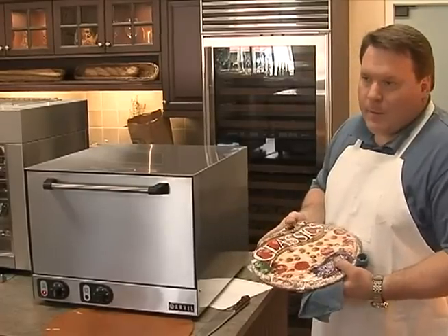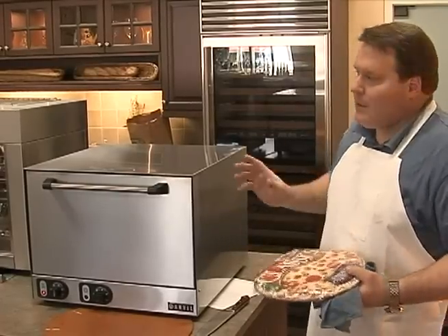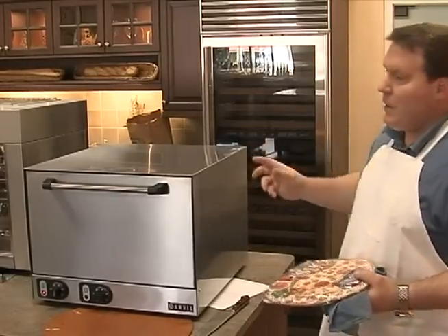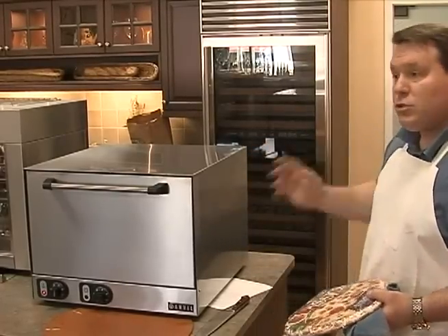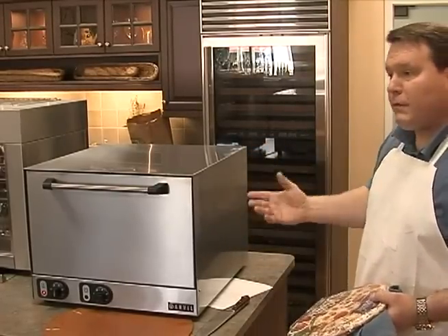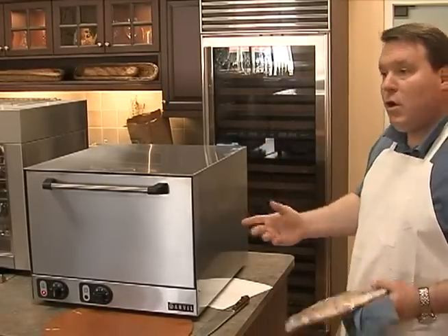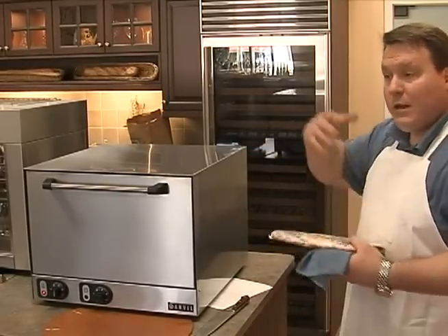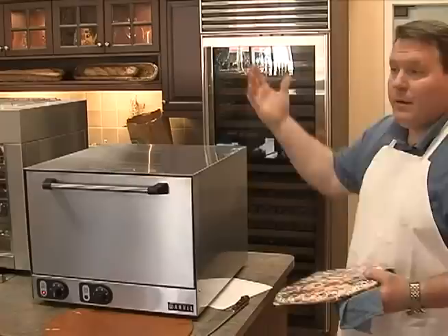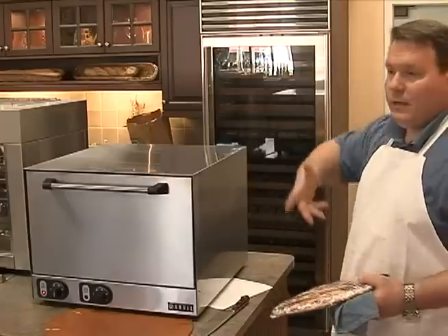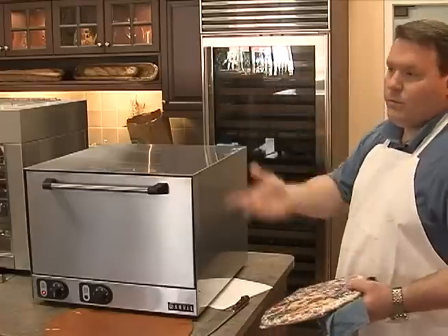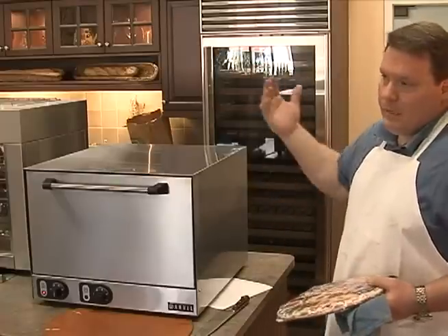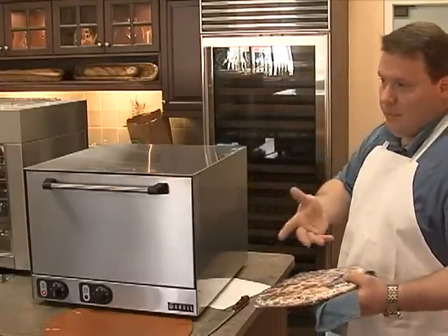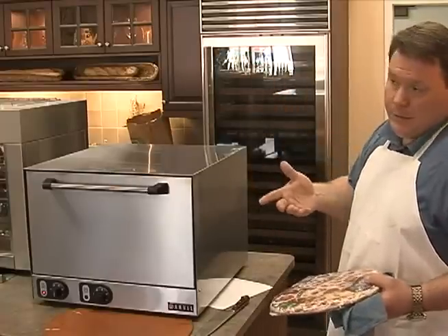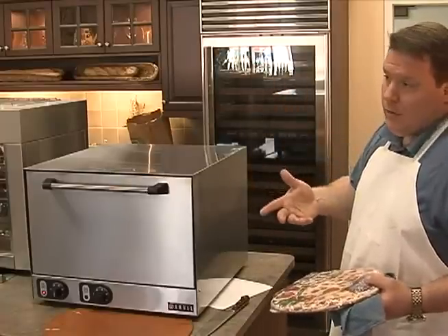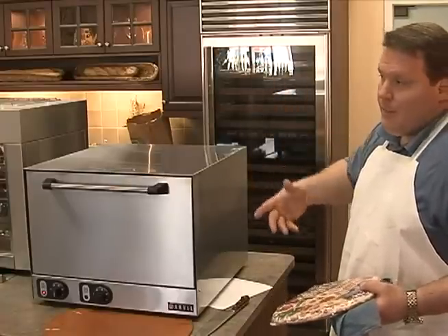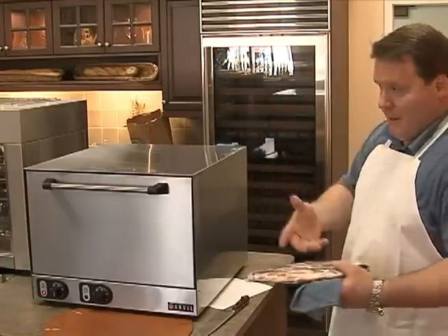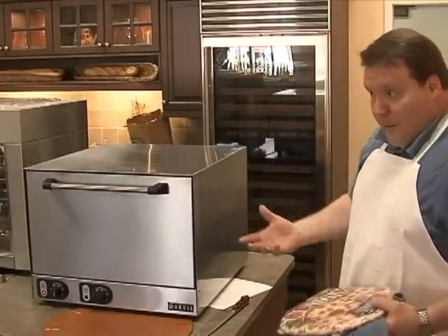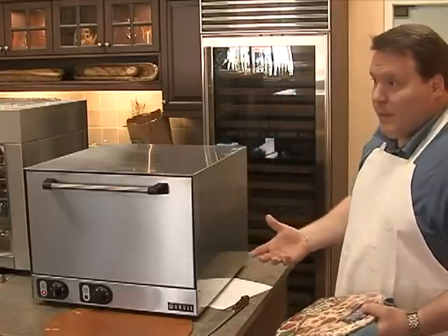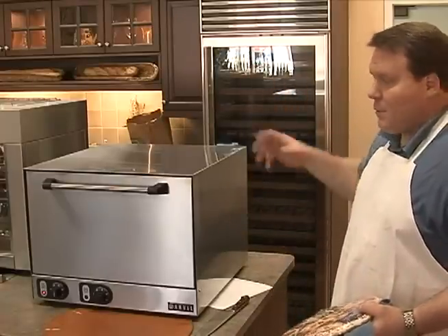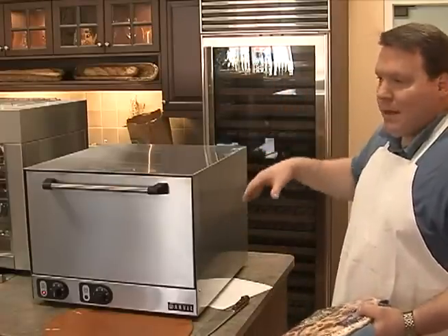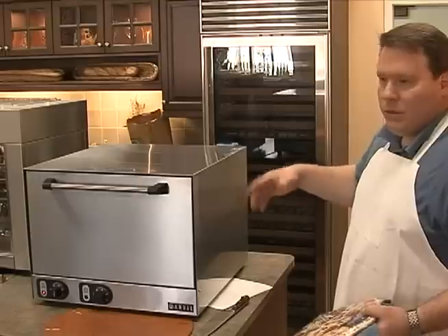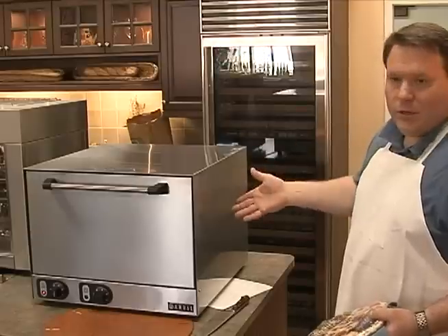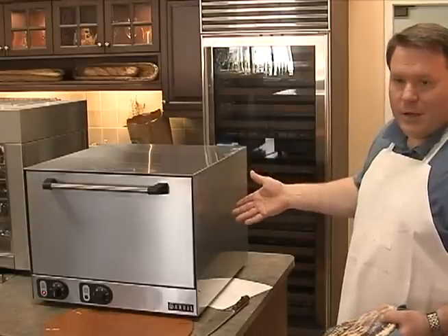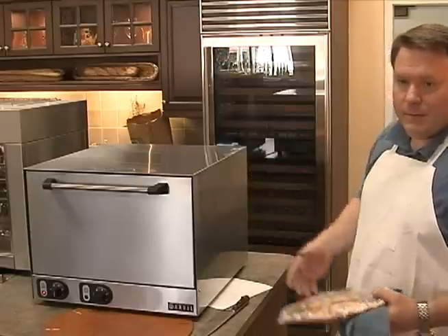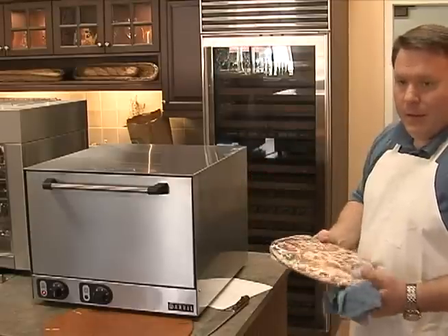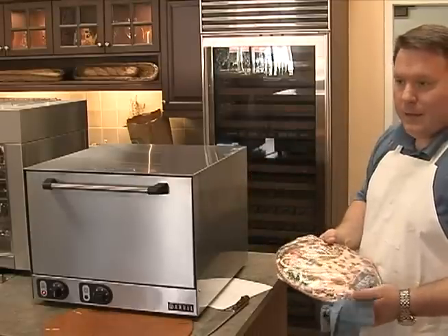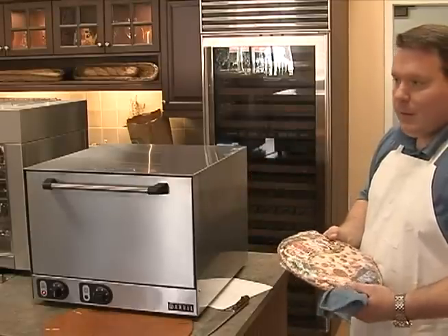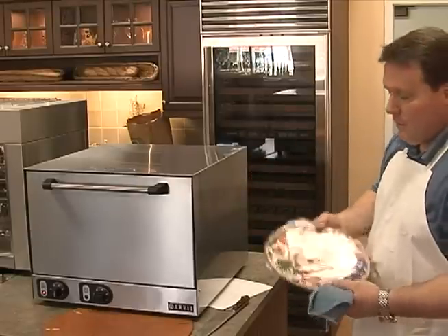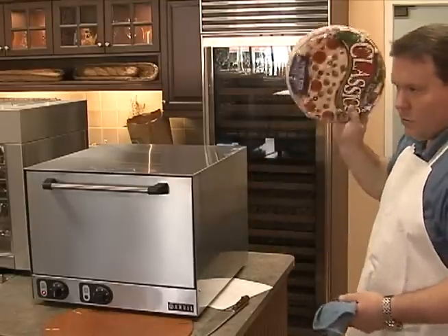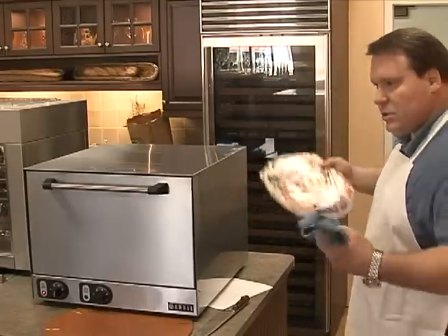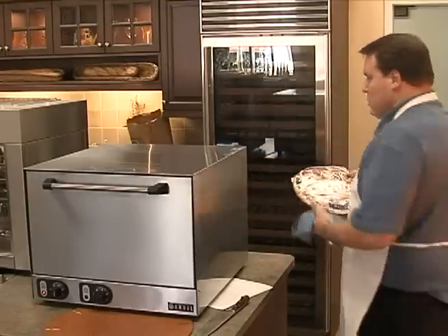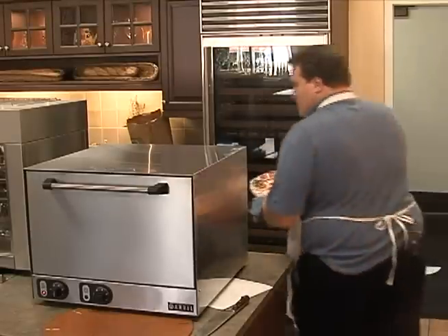At the higher temperatures it's suitable for fresh dough — if you had a dough mixer and mixed up fresh dough, you could certainly do that in this oven. It has that capability. These par-baked crusts you'd do at a slightly lower temperature.